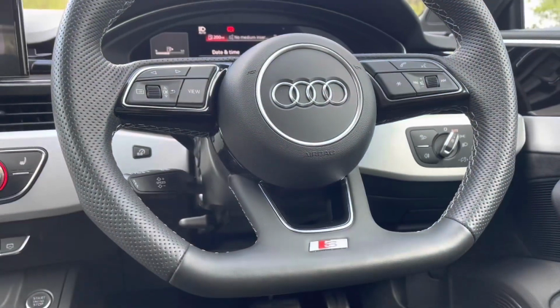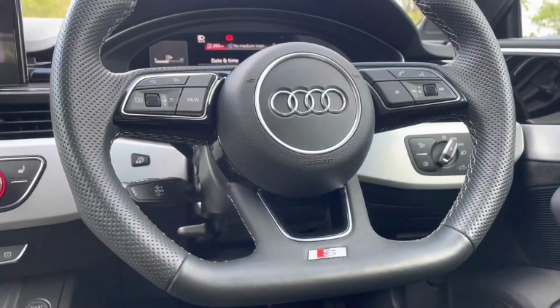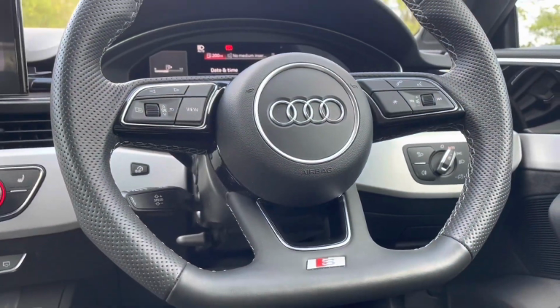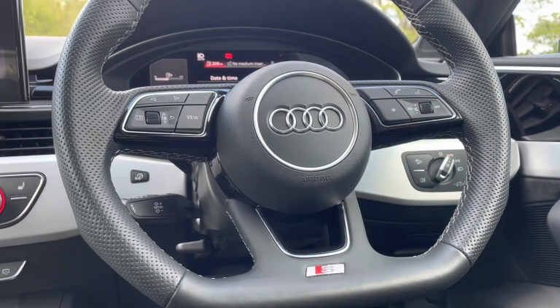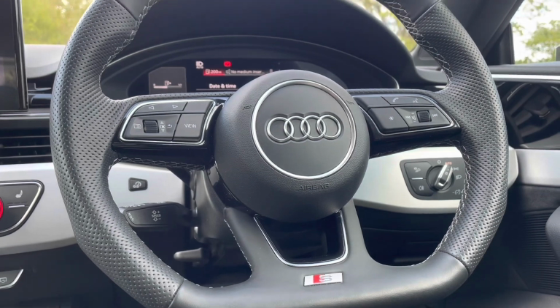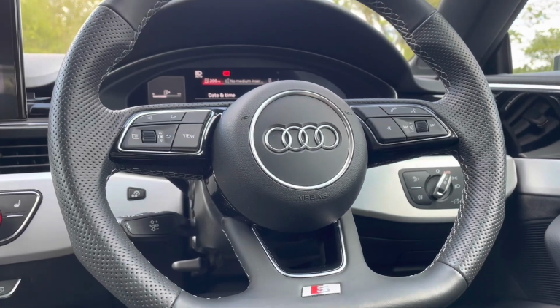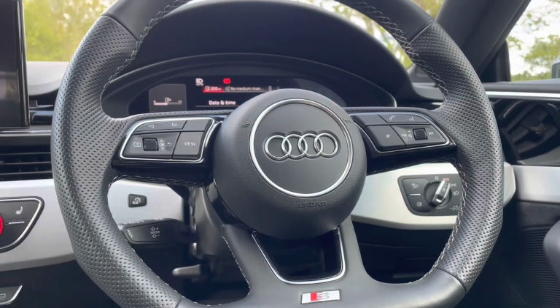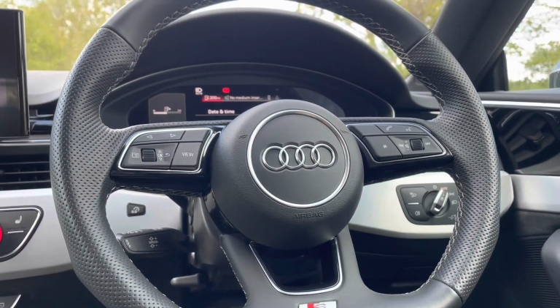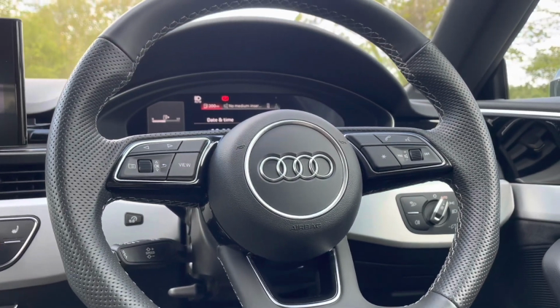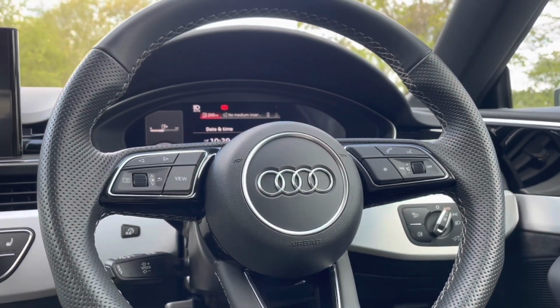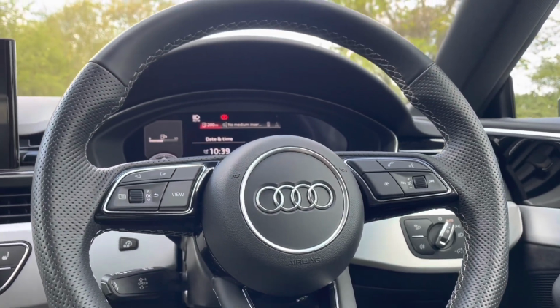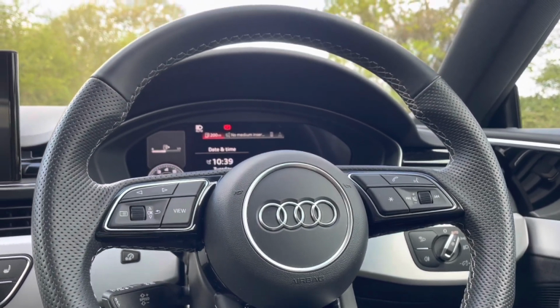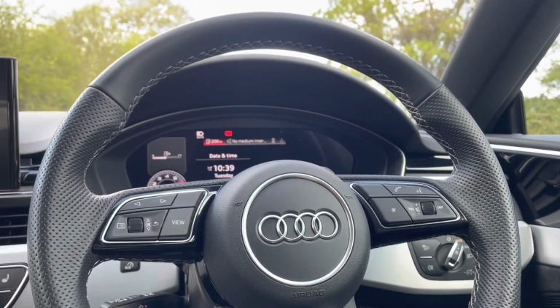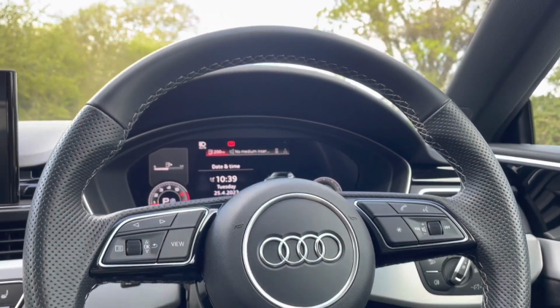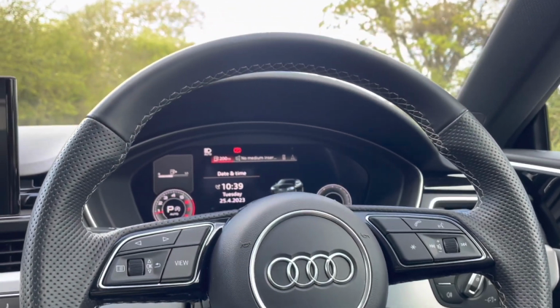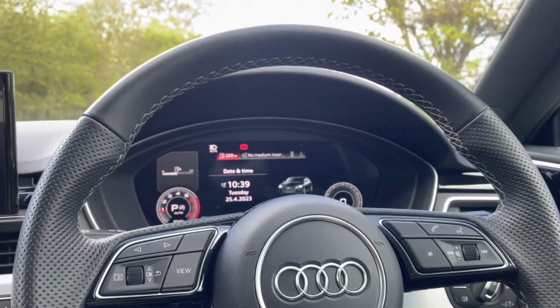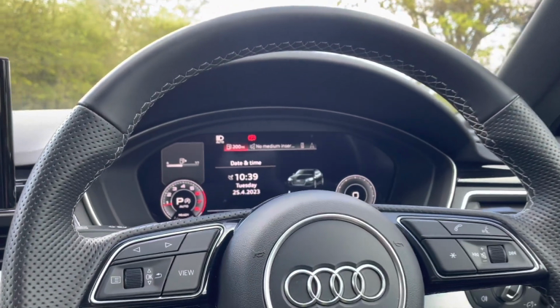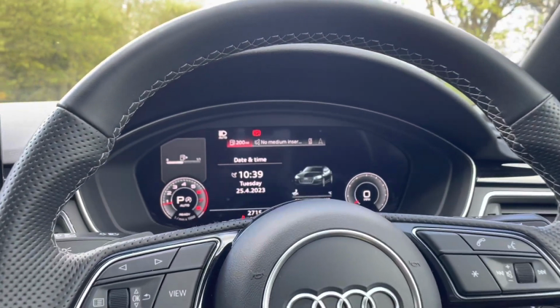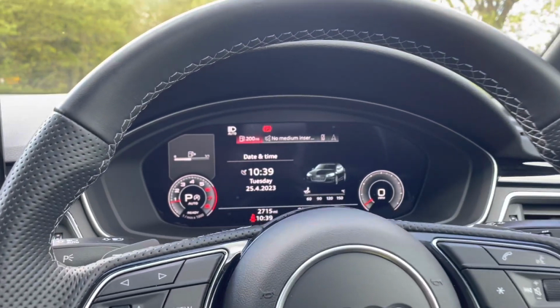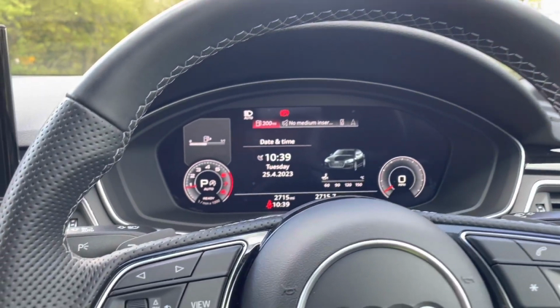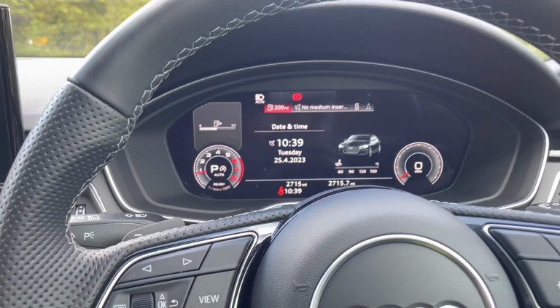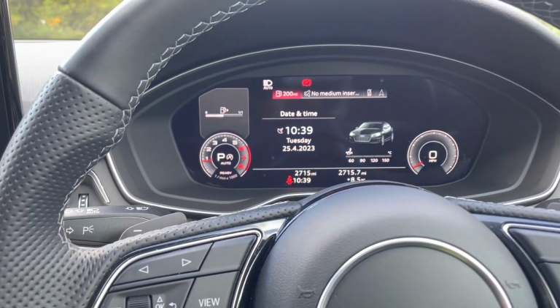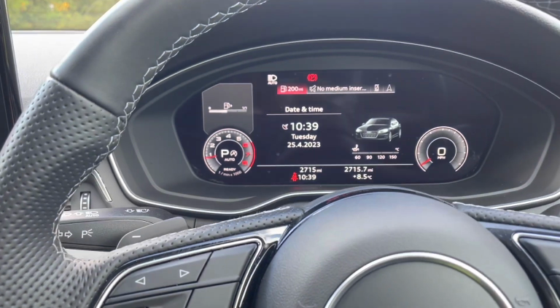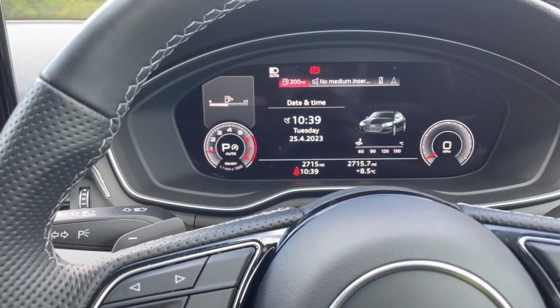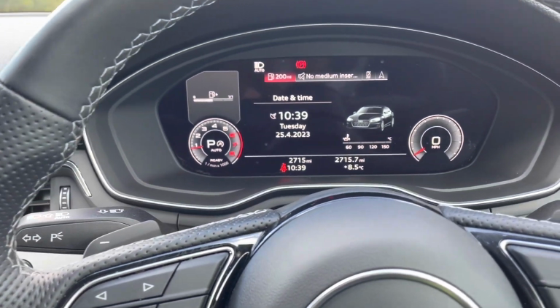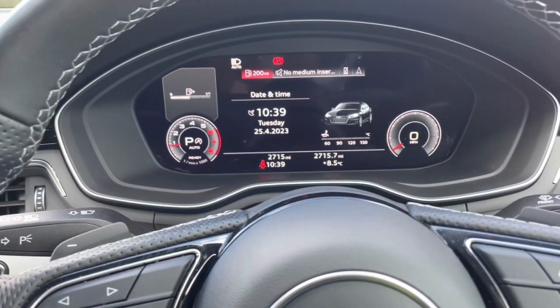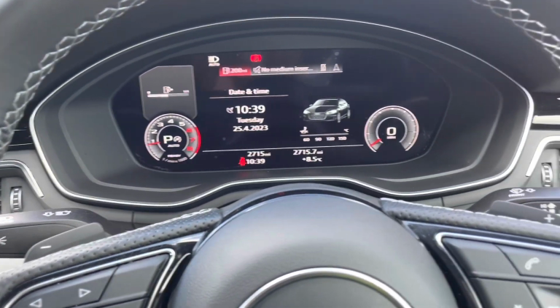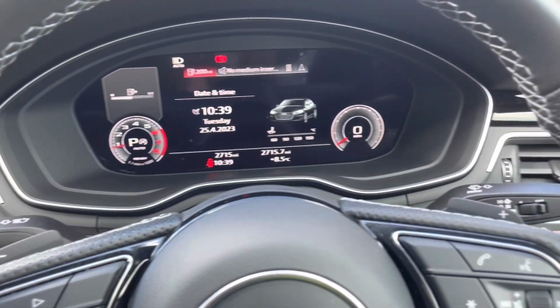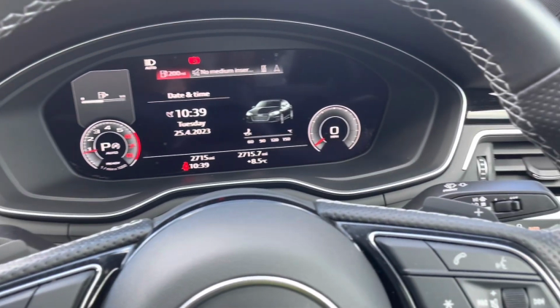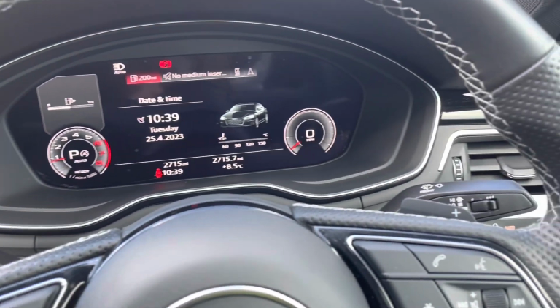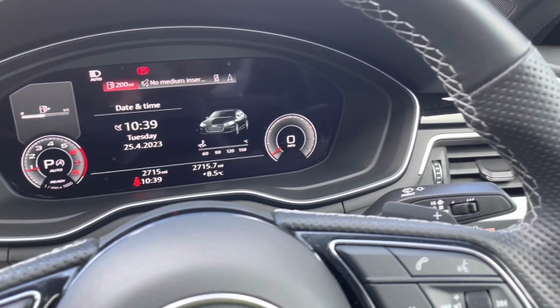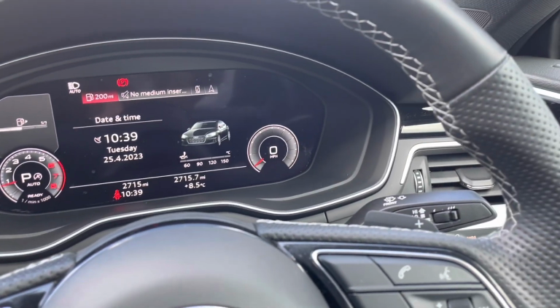The vehicle holds a flat-bottomed 3-spoke leather multi-function steering wheel with shift paddles, allowing you to manually change up and down gears when necessary.